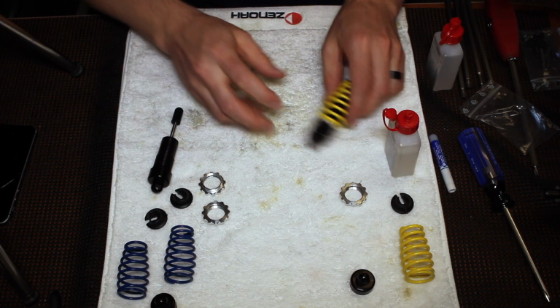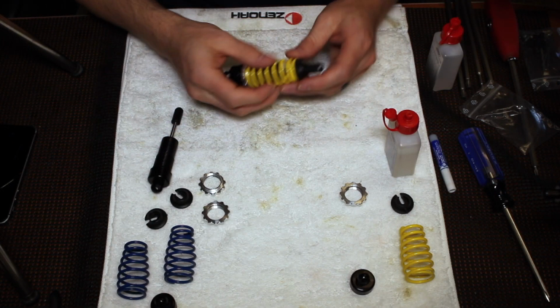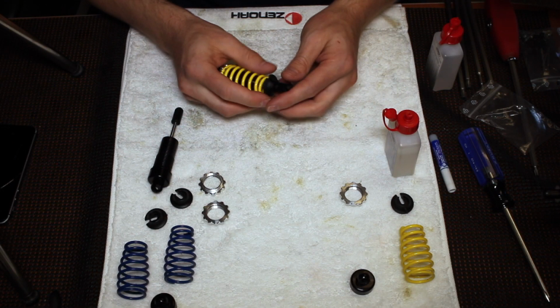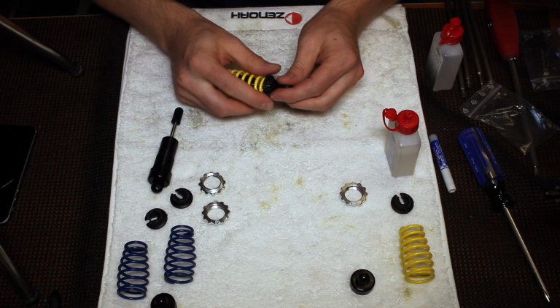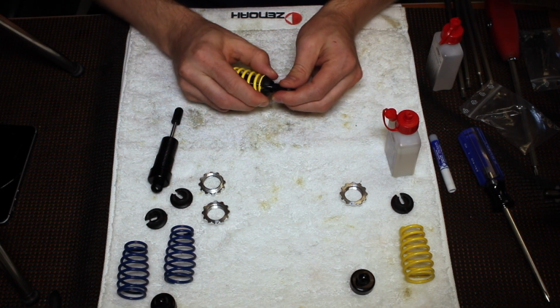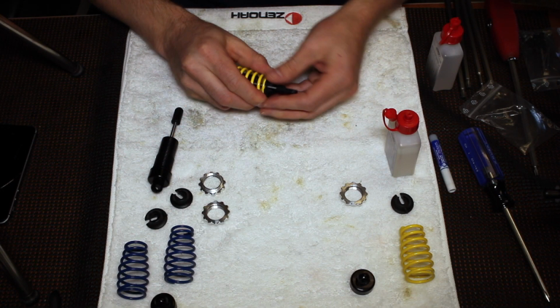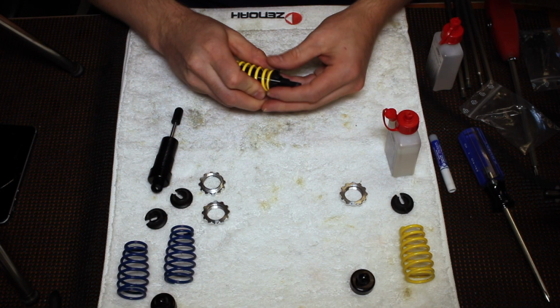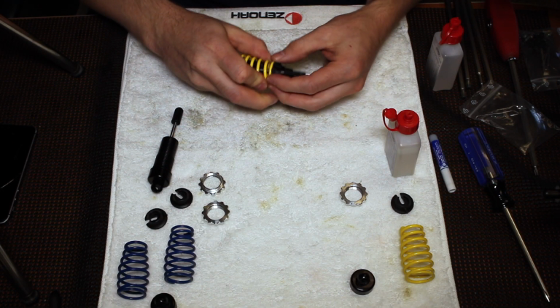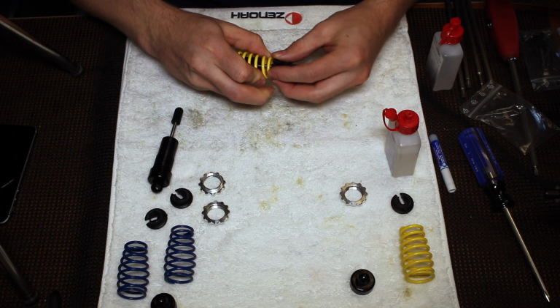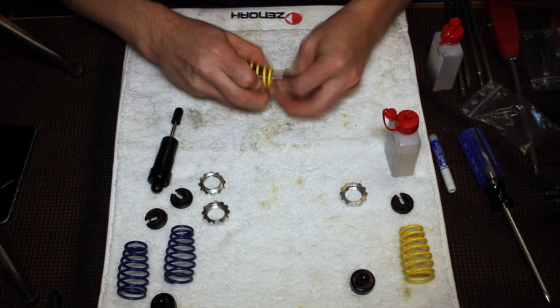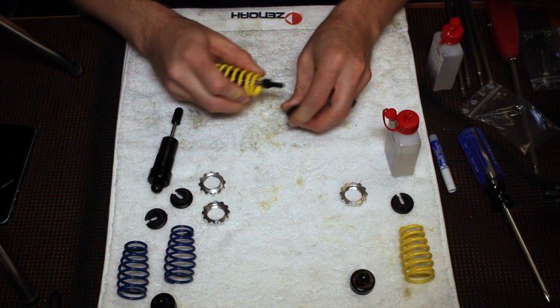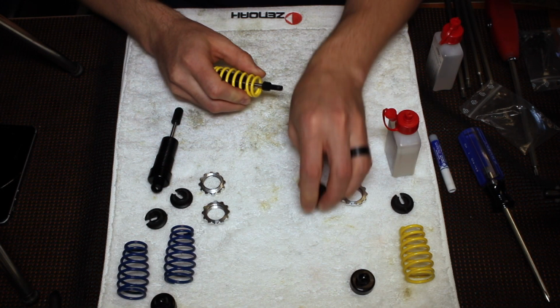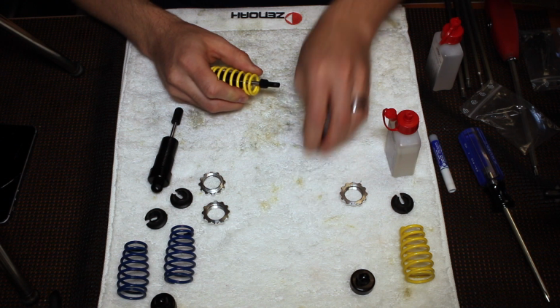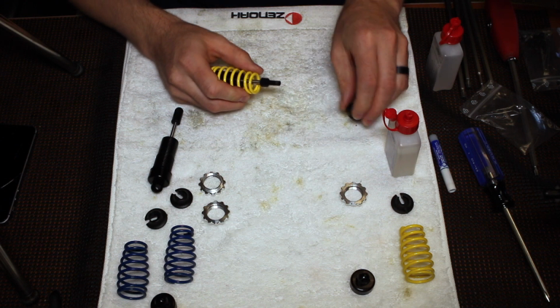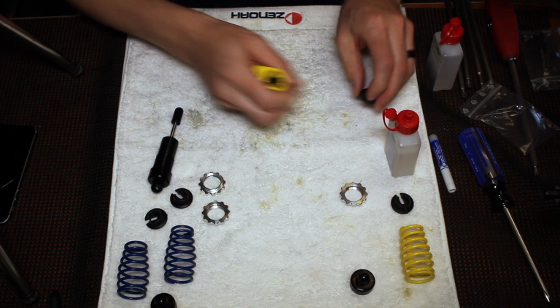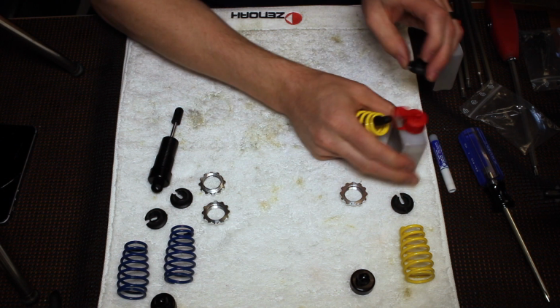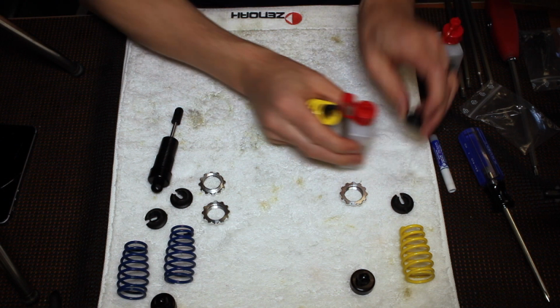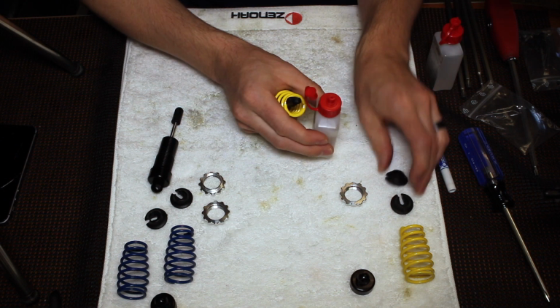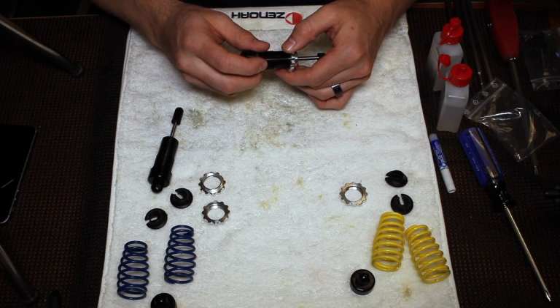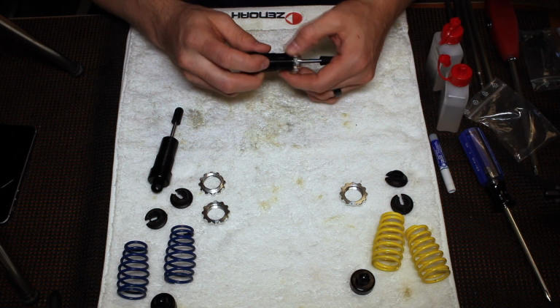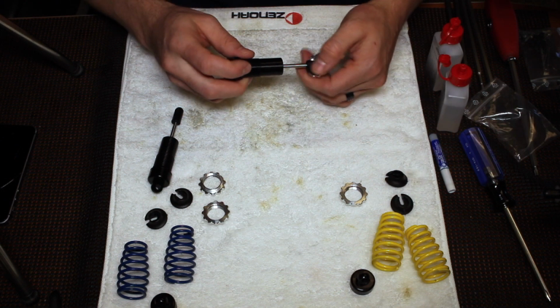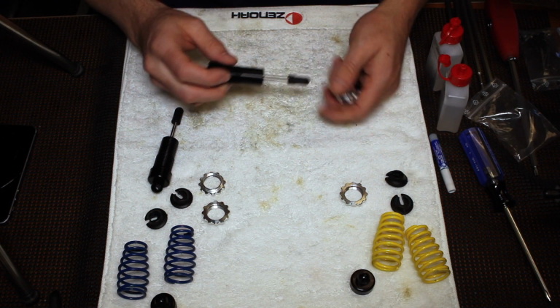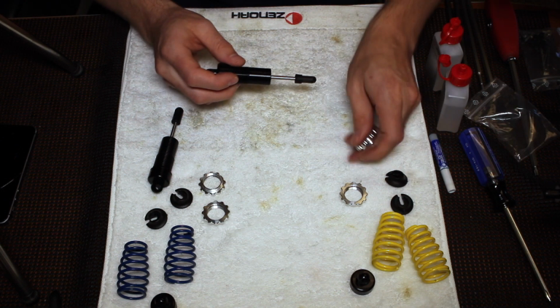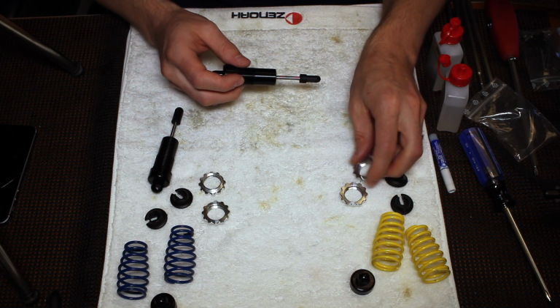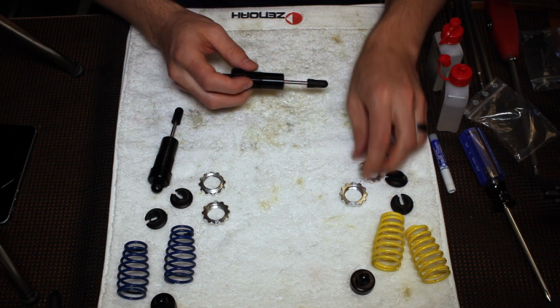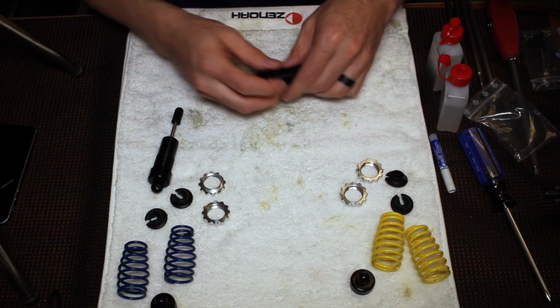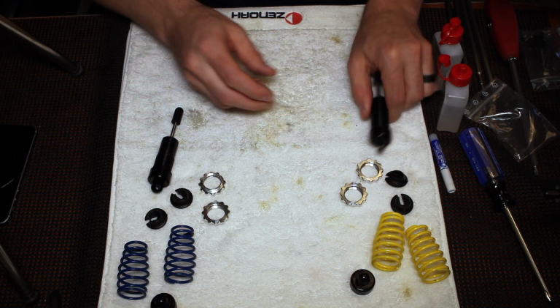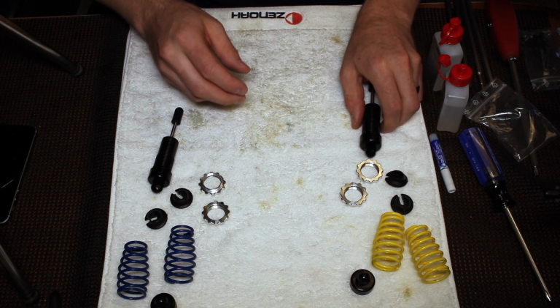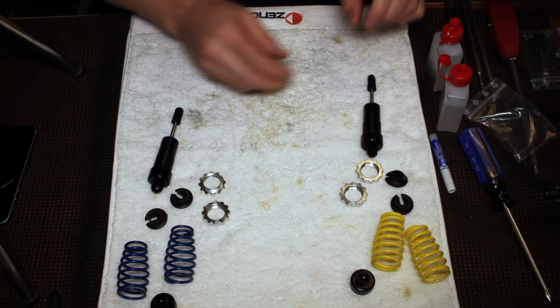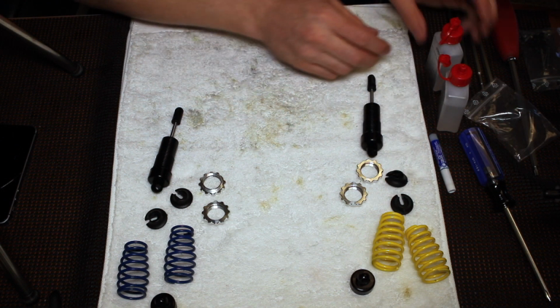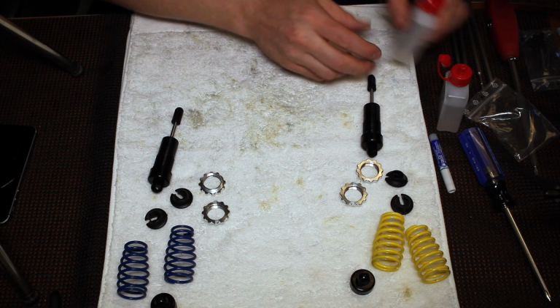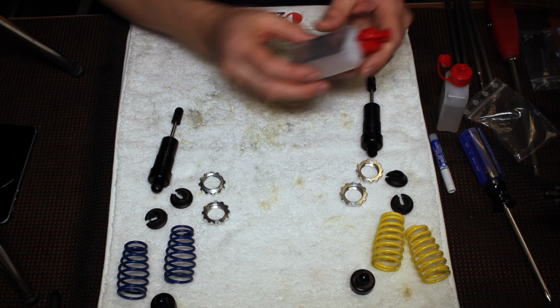The yellow springs are for the front of the car. The blue springs are for the rear of the car, so just disassemble all of that.